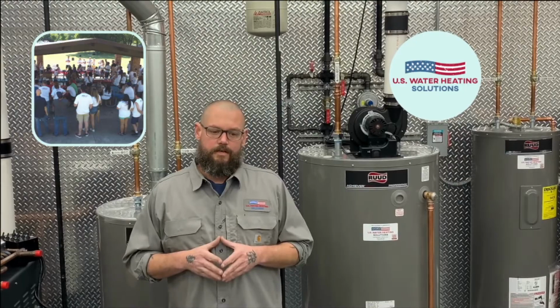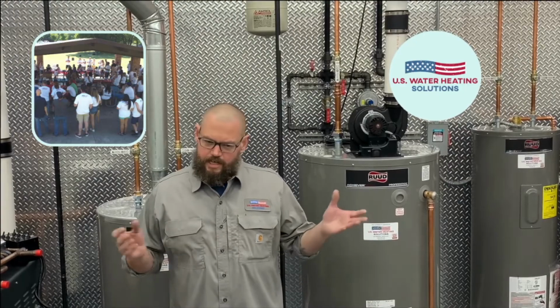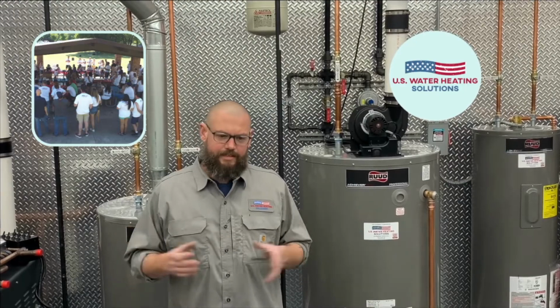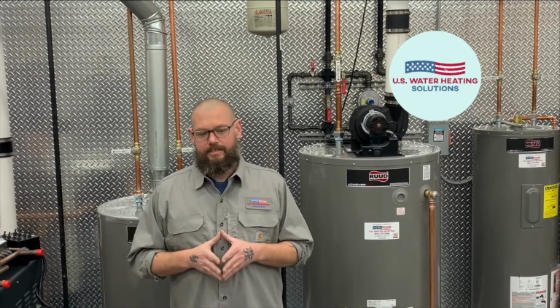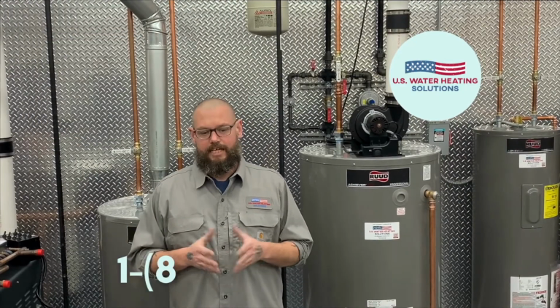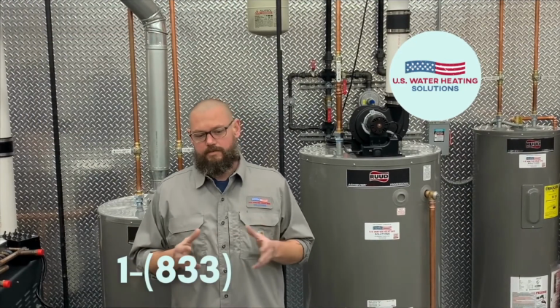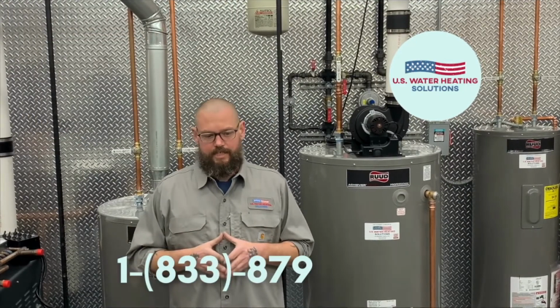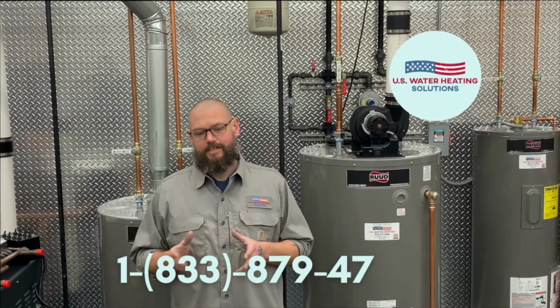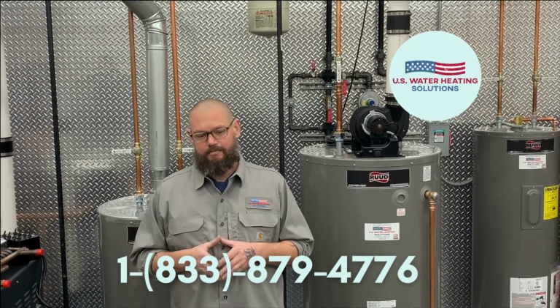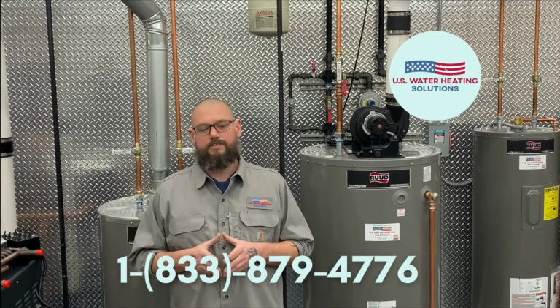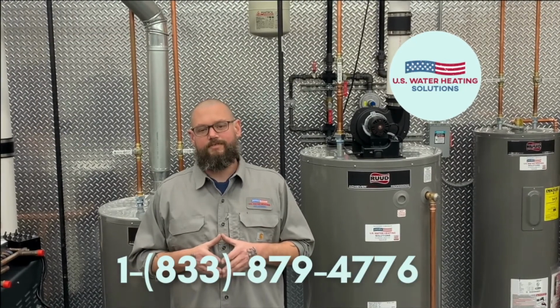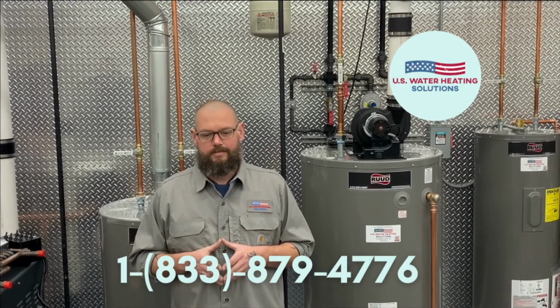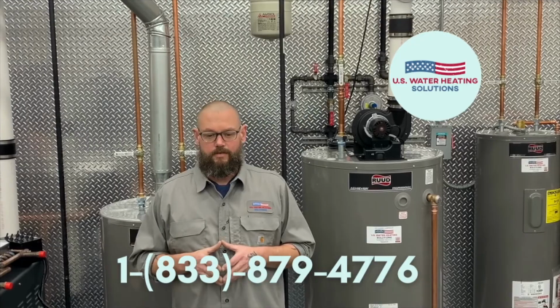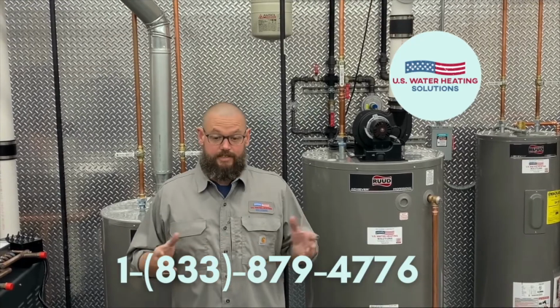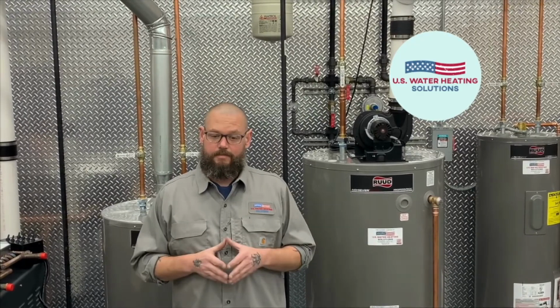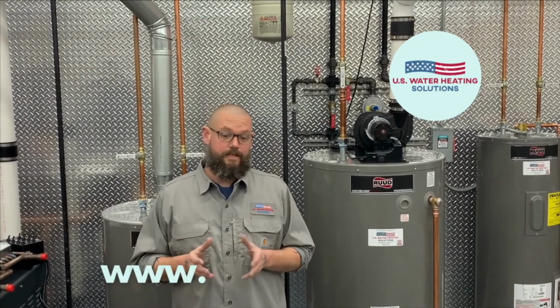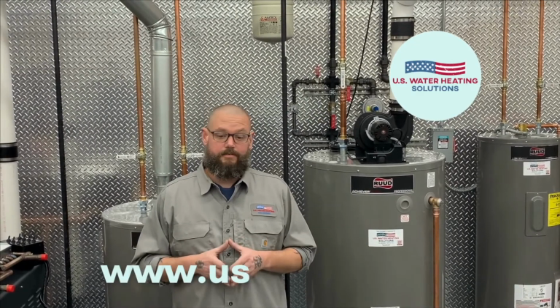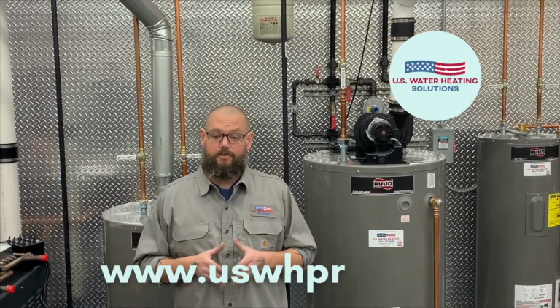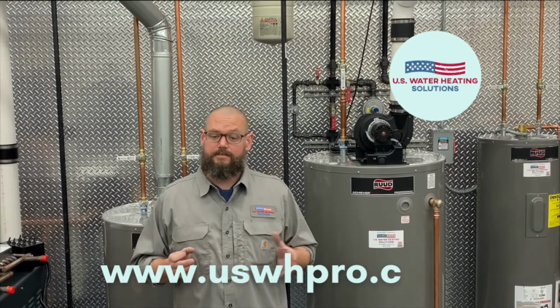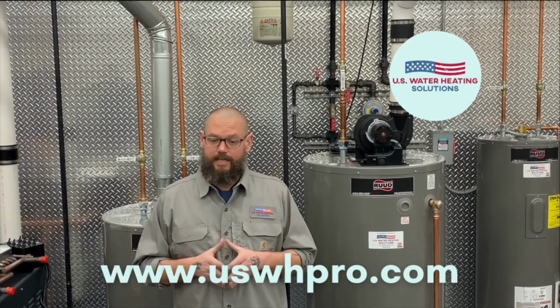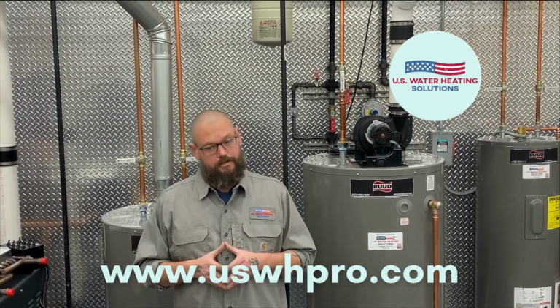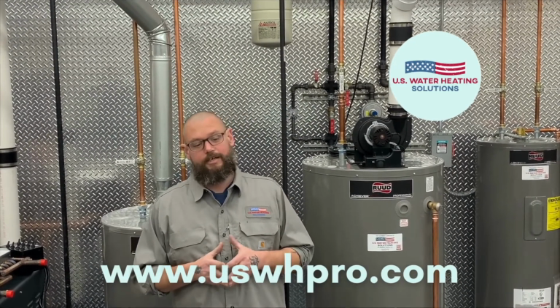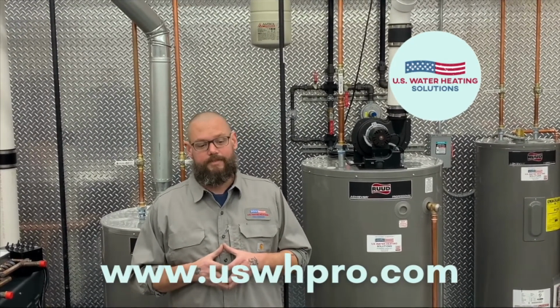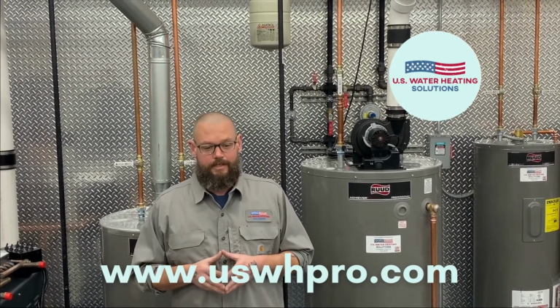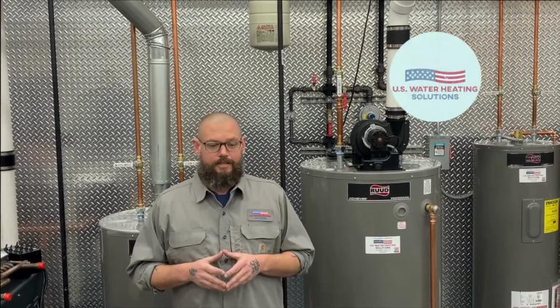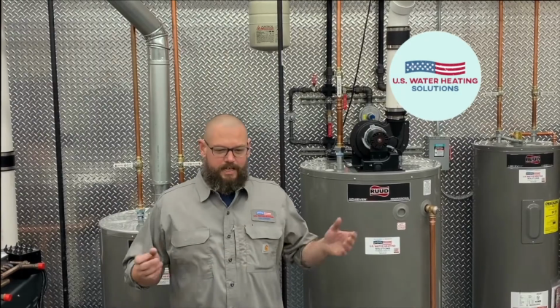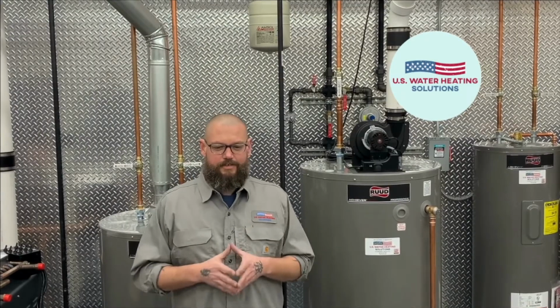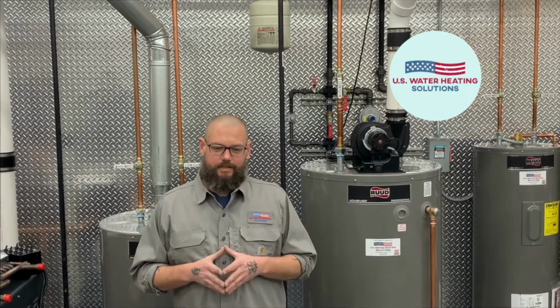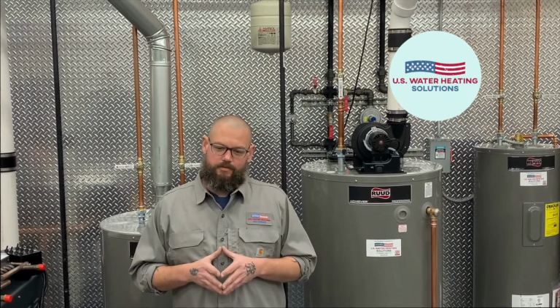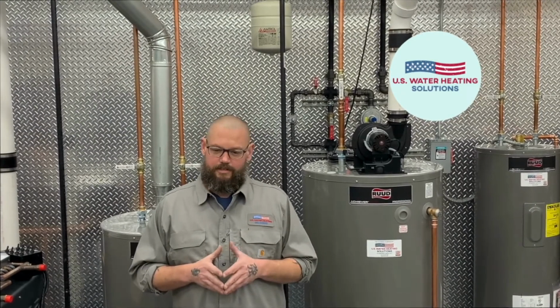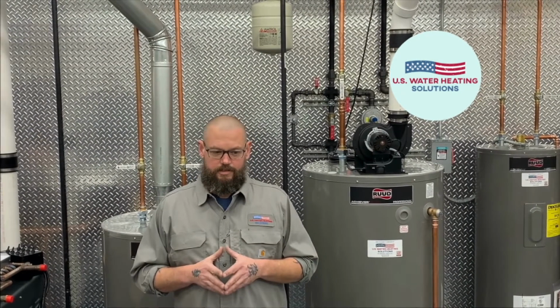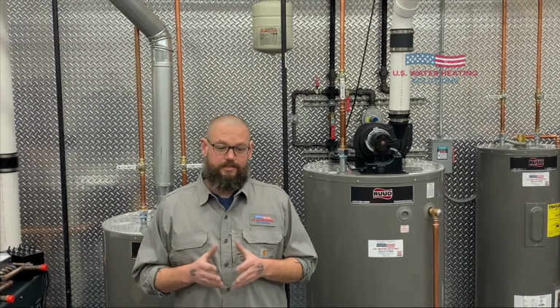Please contact us at 833-879-4776 or visit www.uswhpro.com. This has been another installment of the US Water Heating Solutions video series.